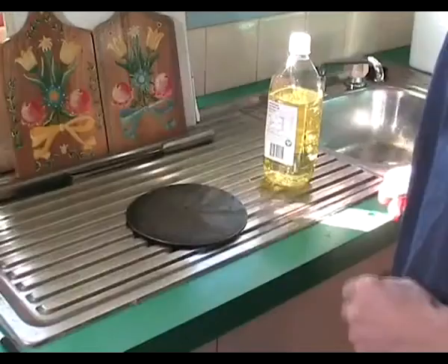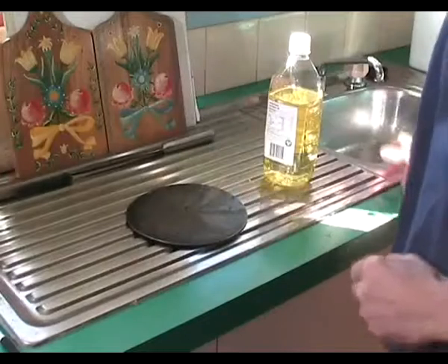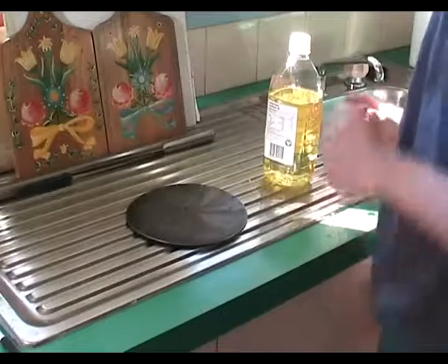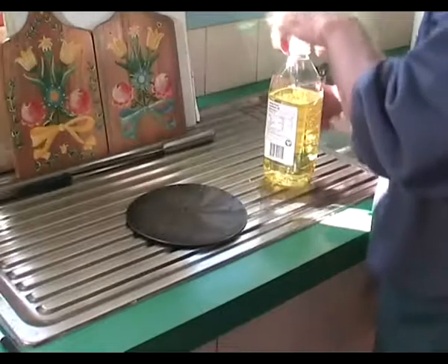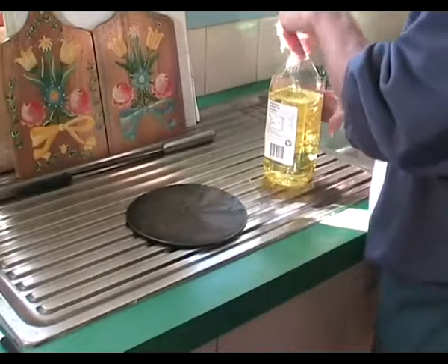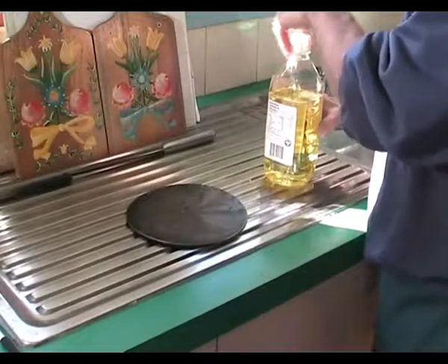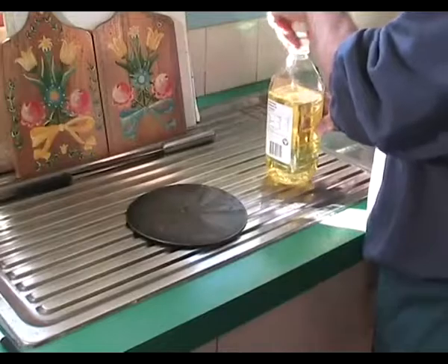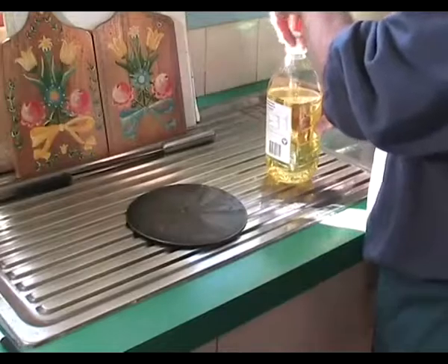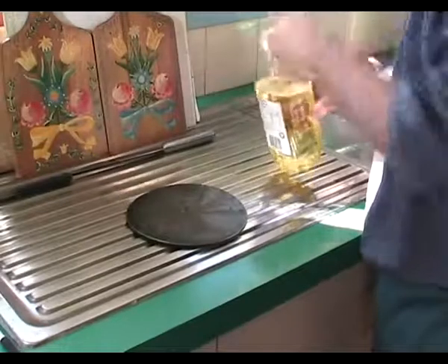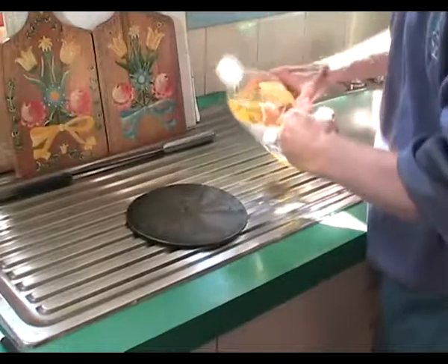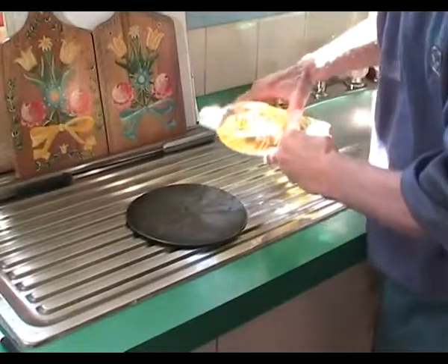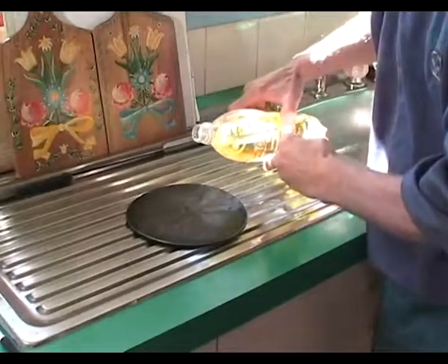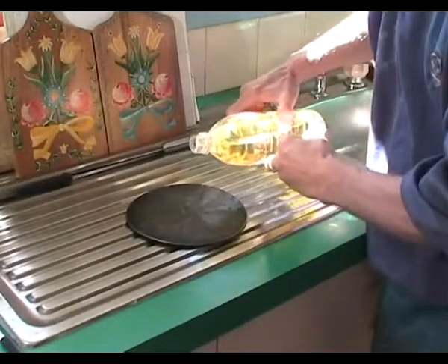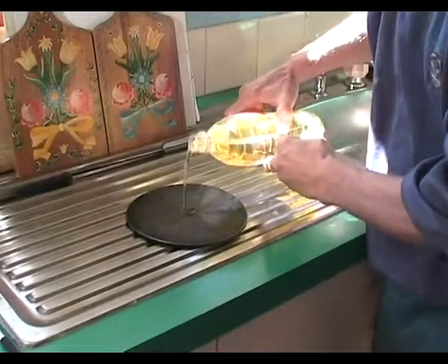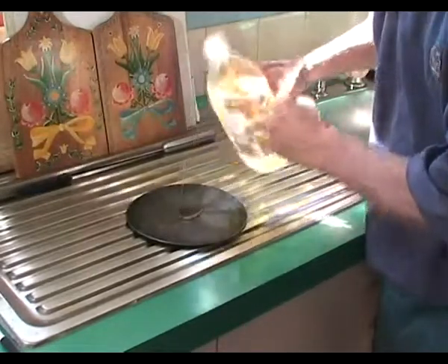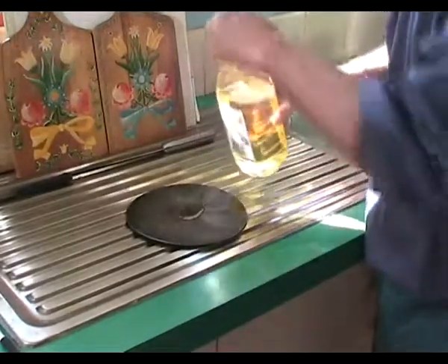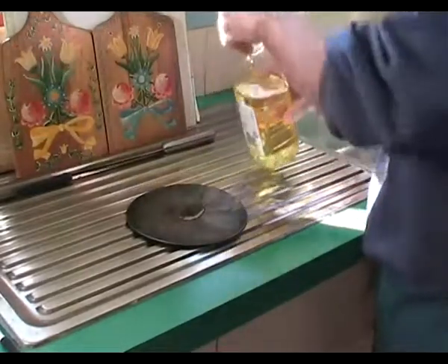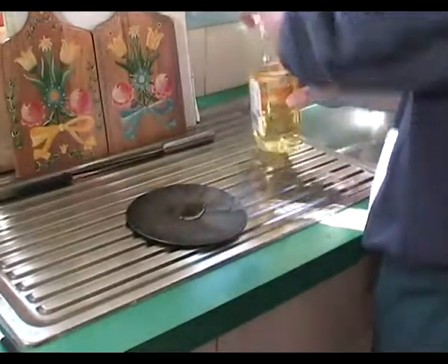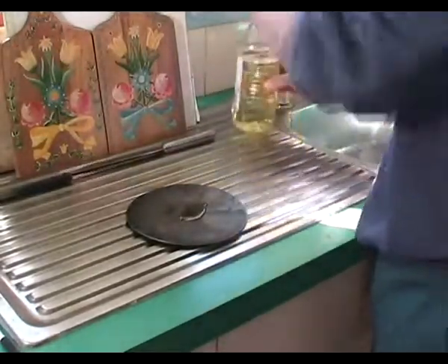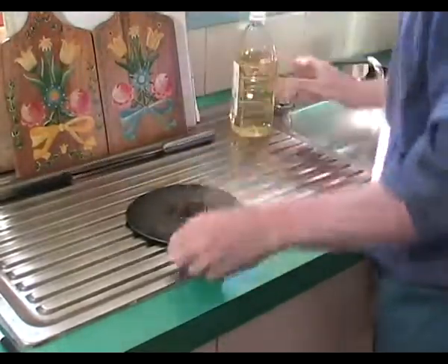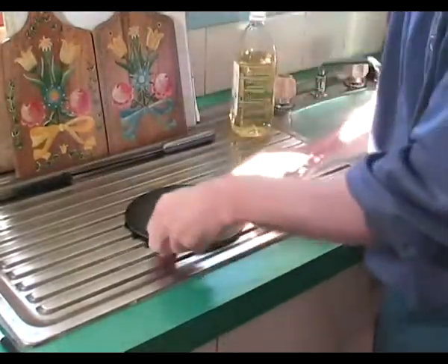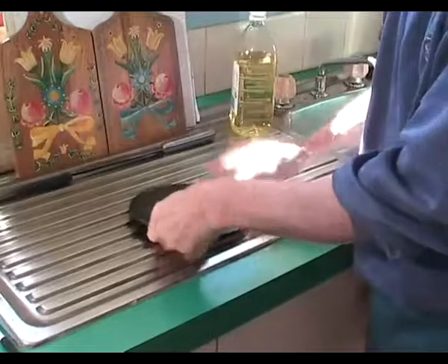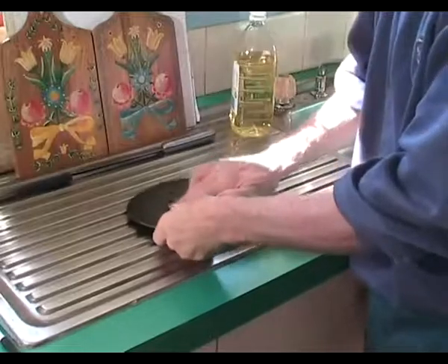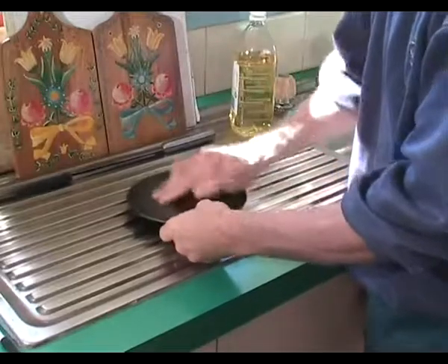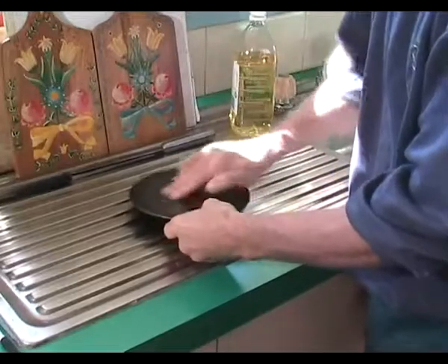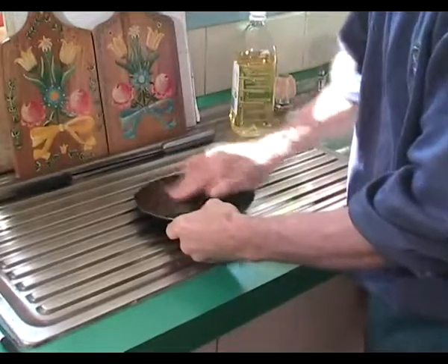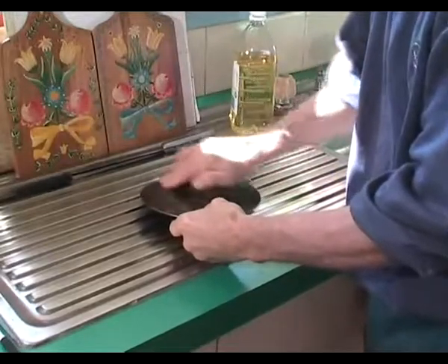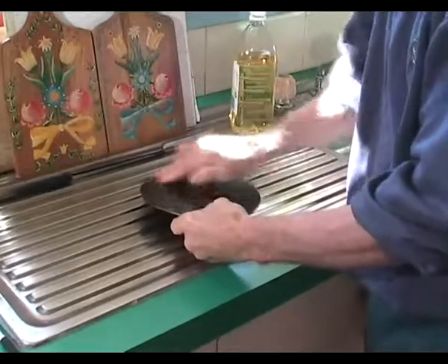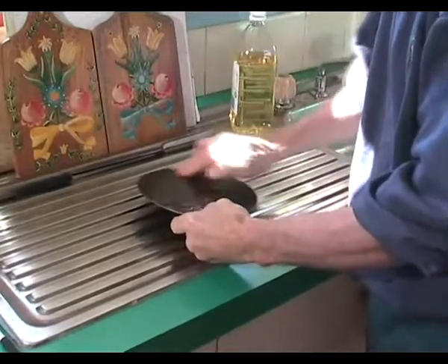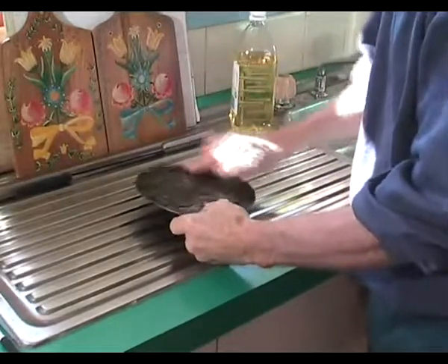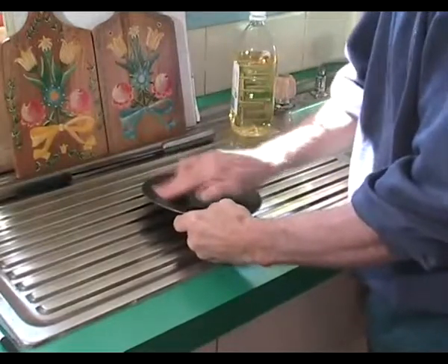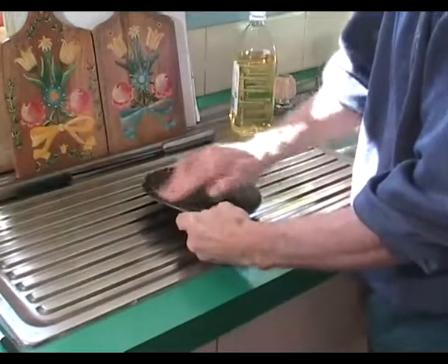First, I will grease the base plate. This will stop the pizza dough from sticking.